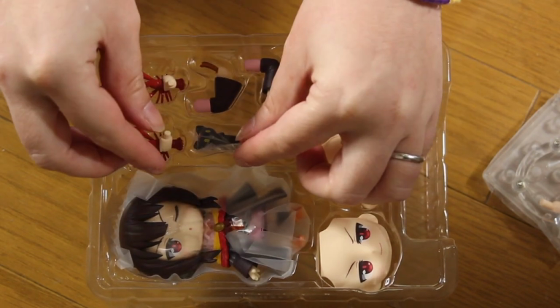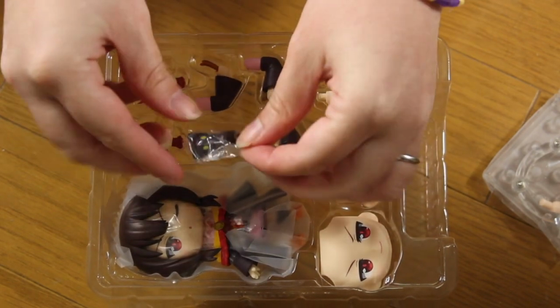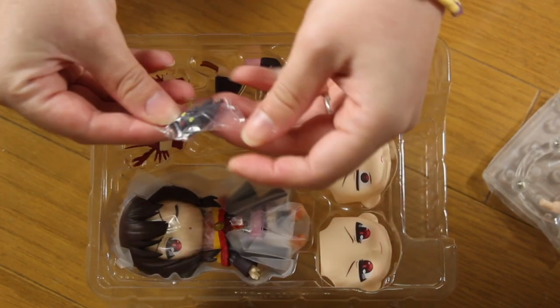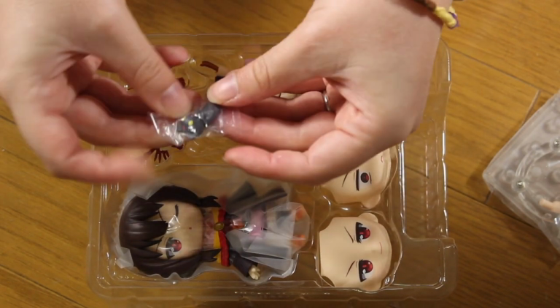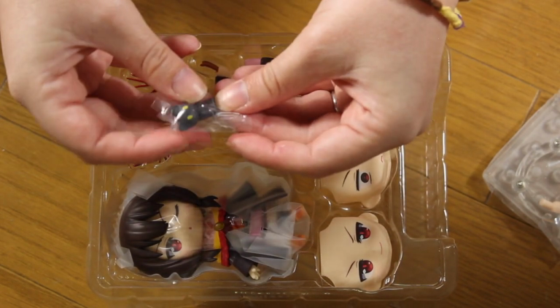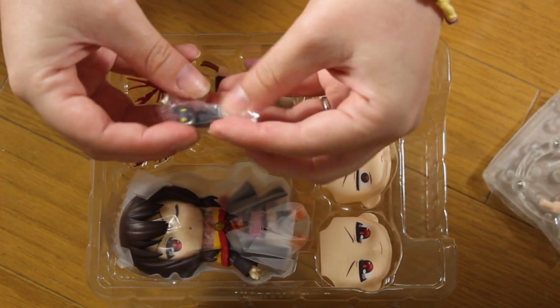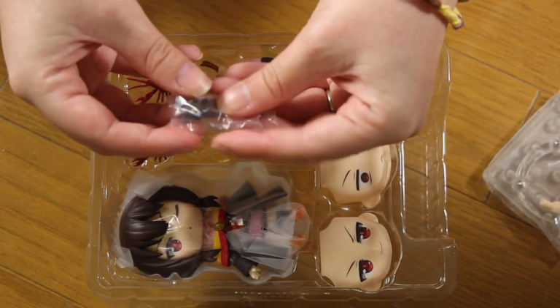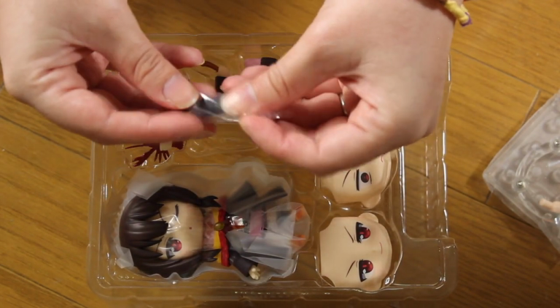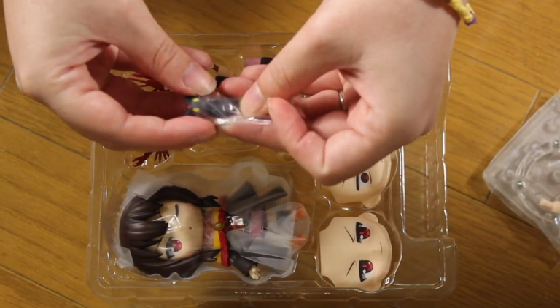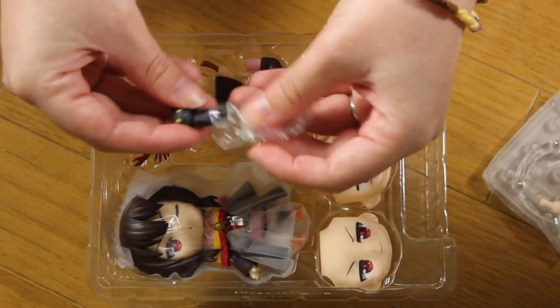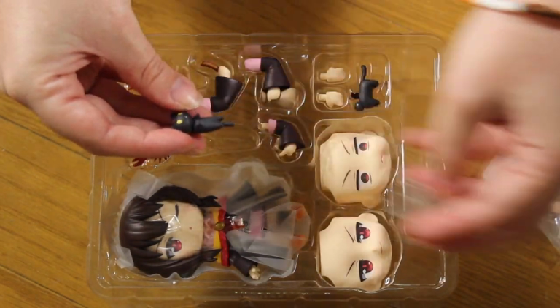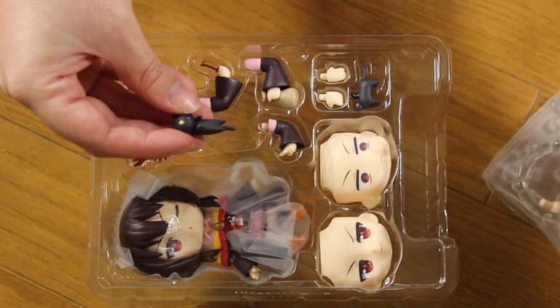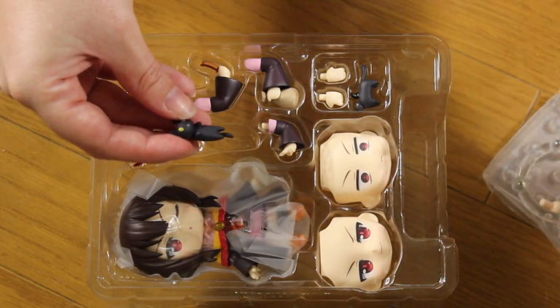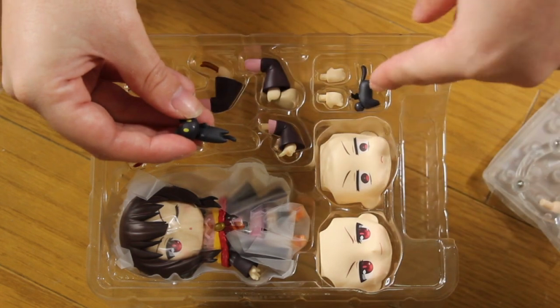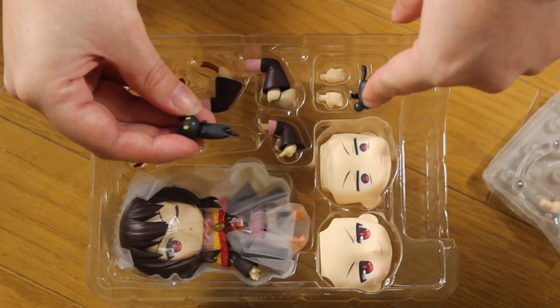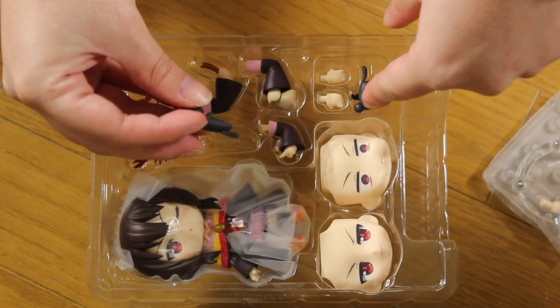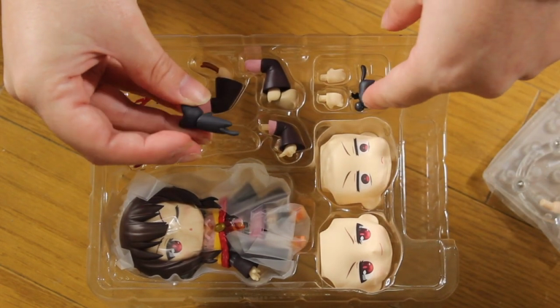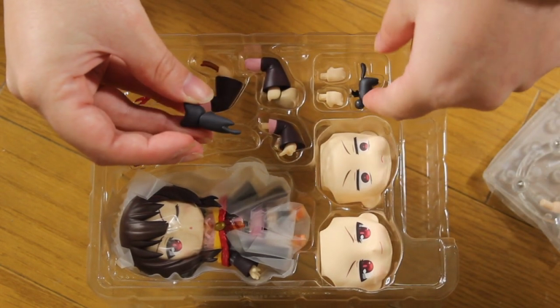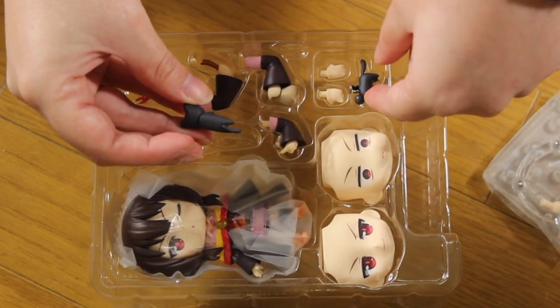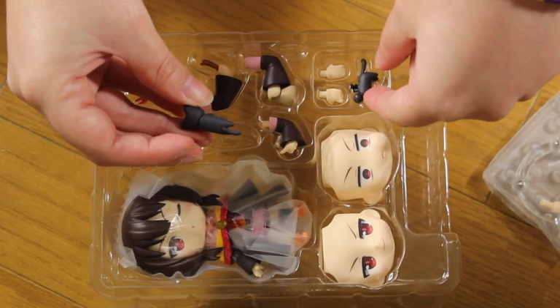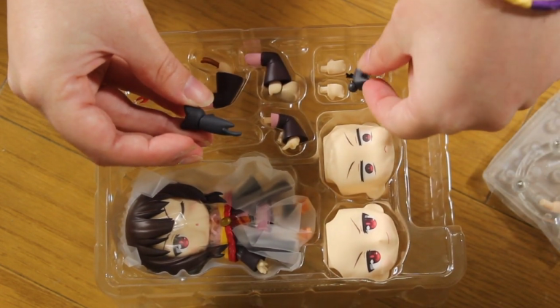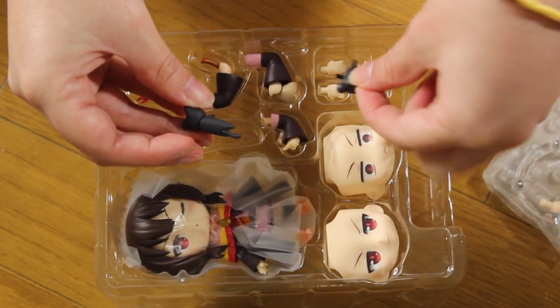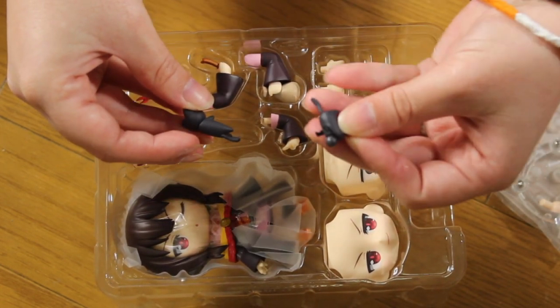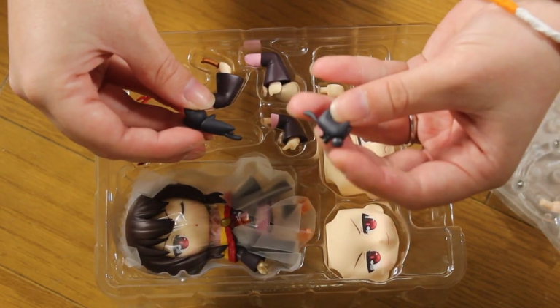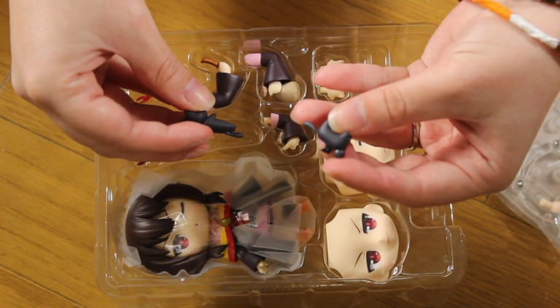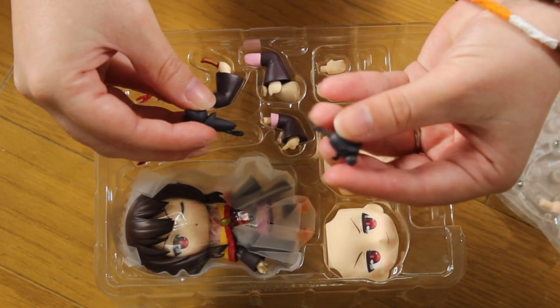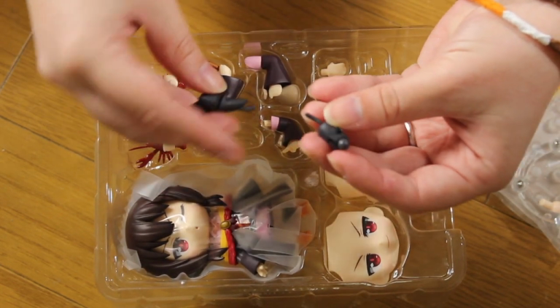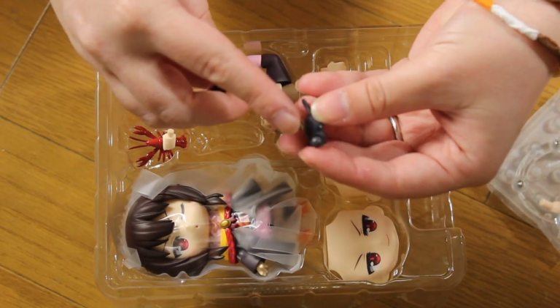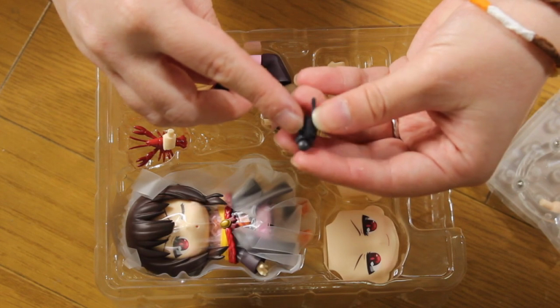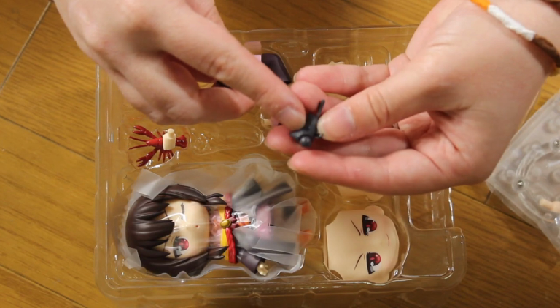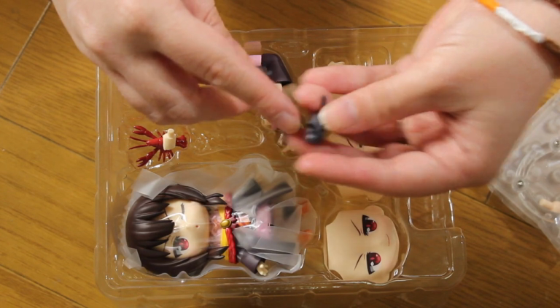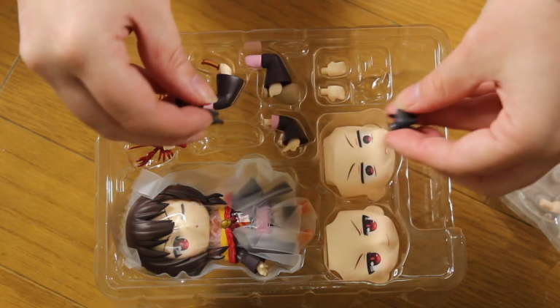Then we have the little cat in its bag. The cat has two different bodies — and the second body actually has wings.